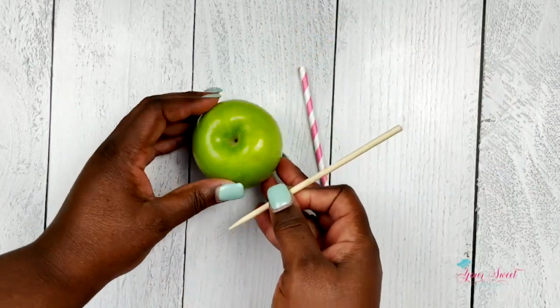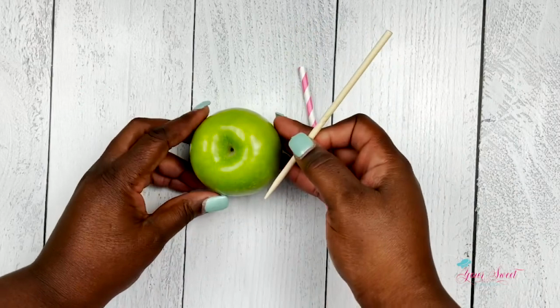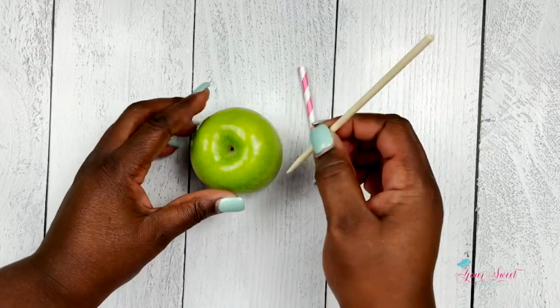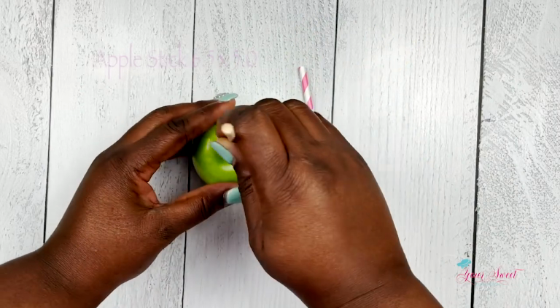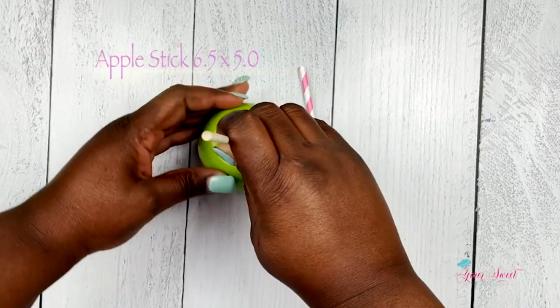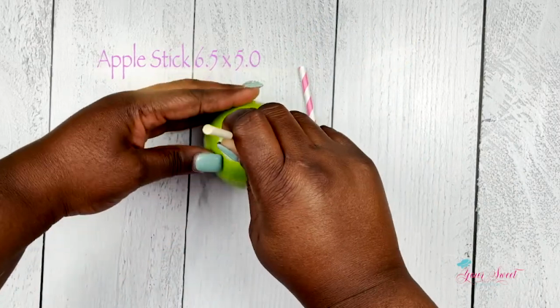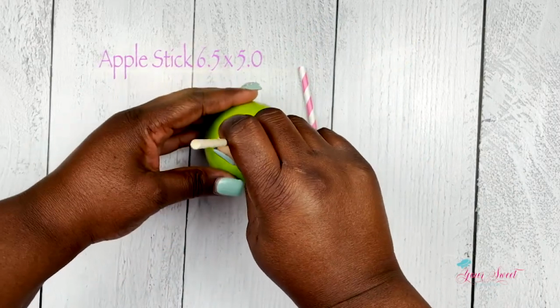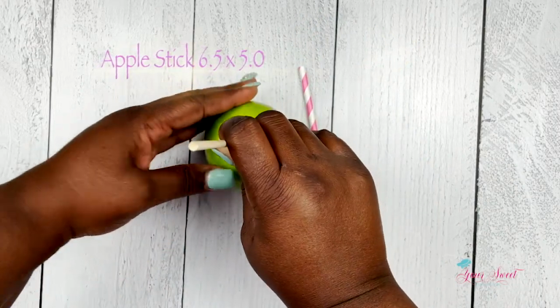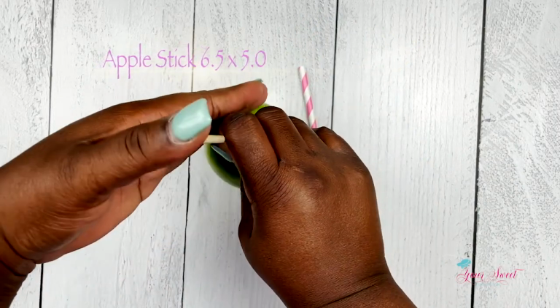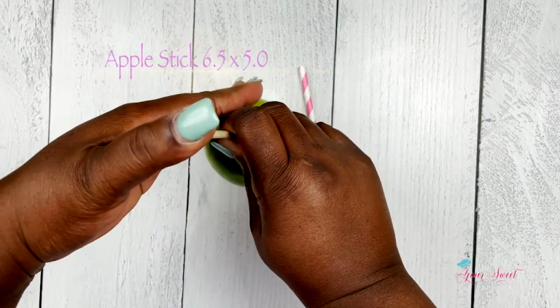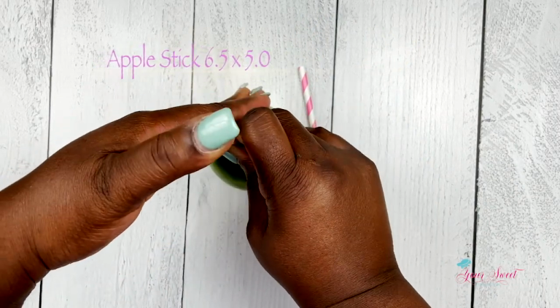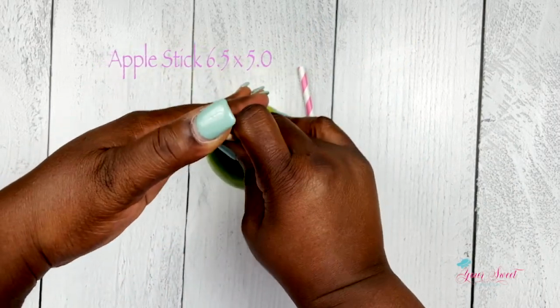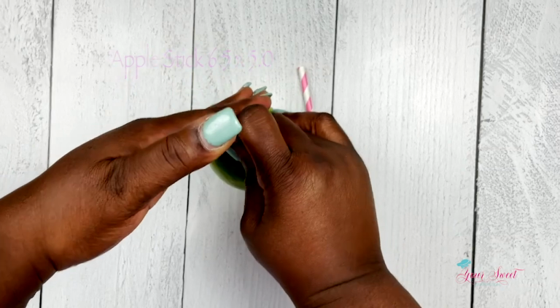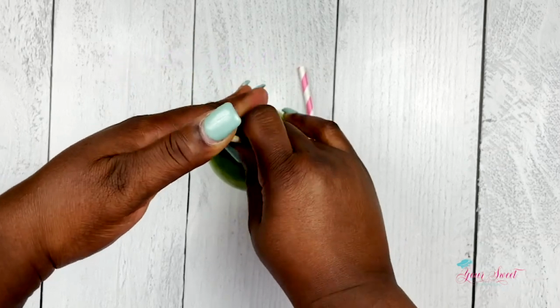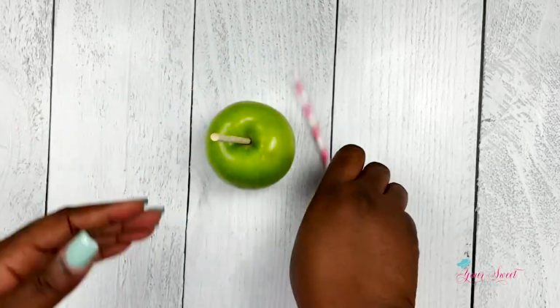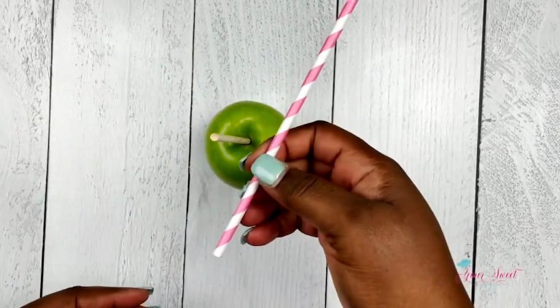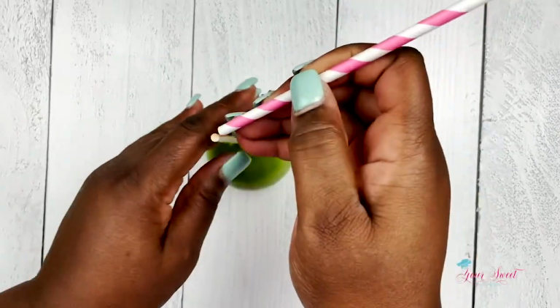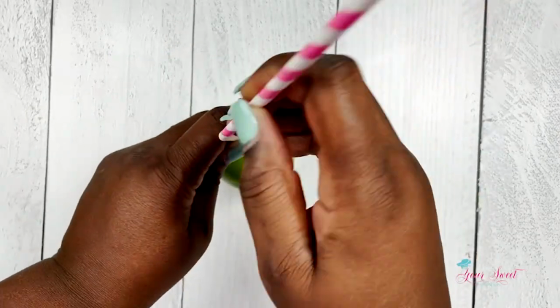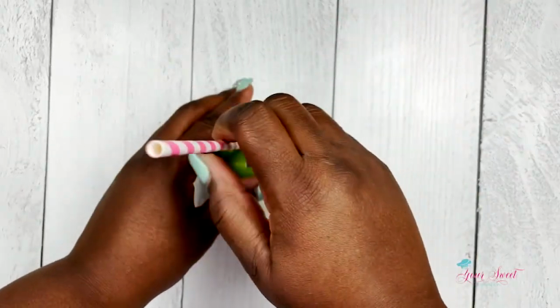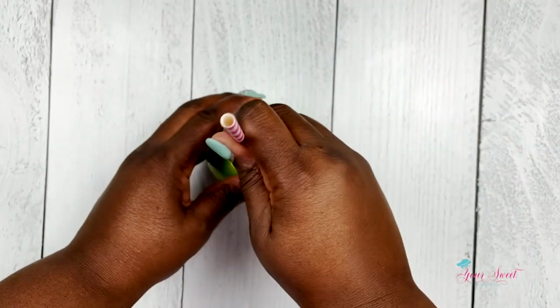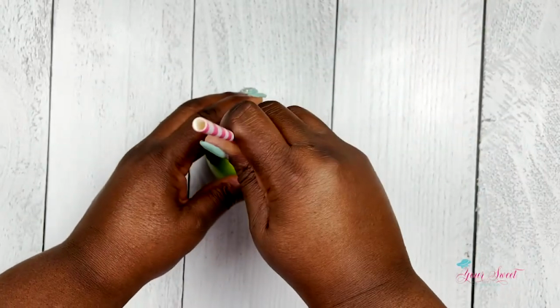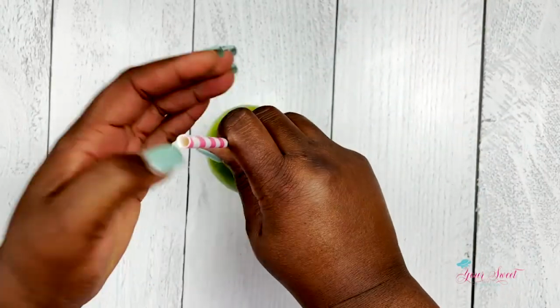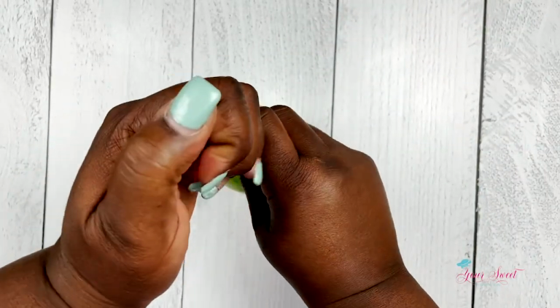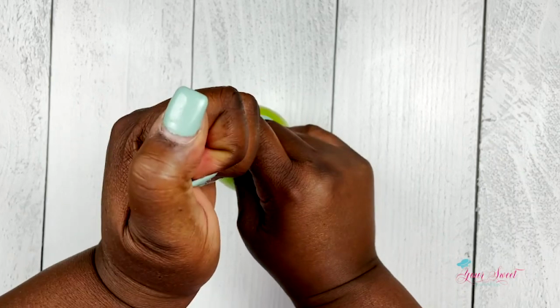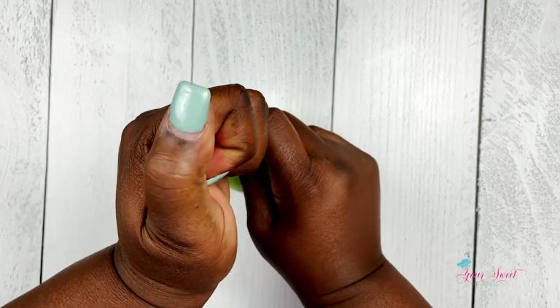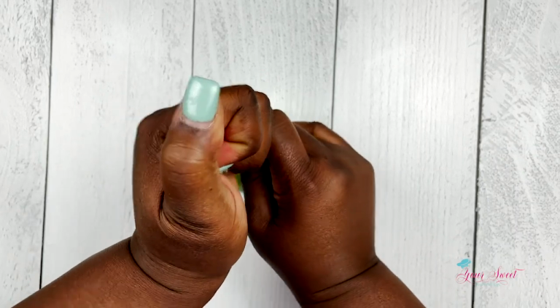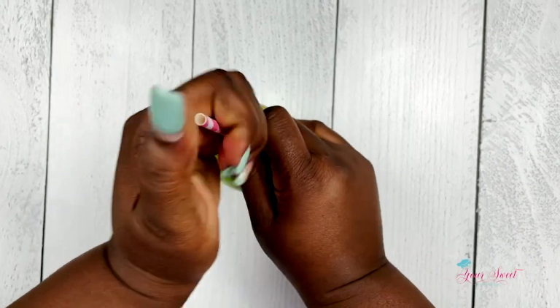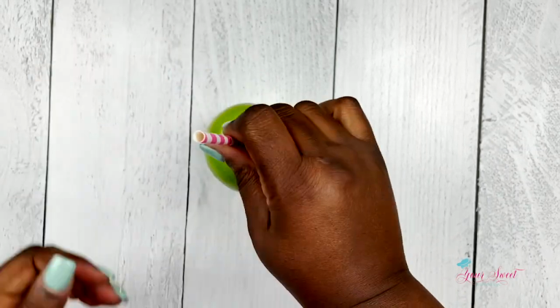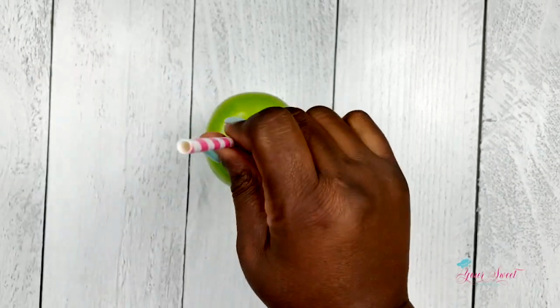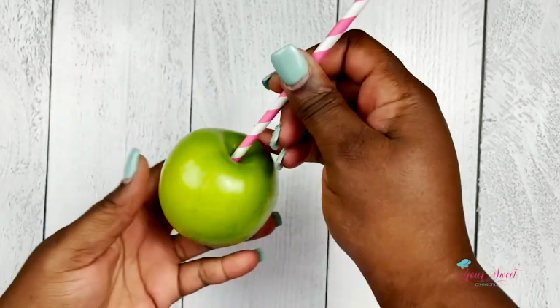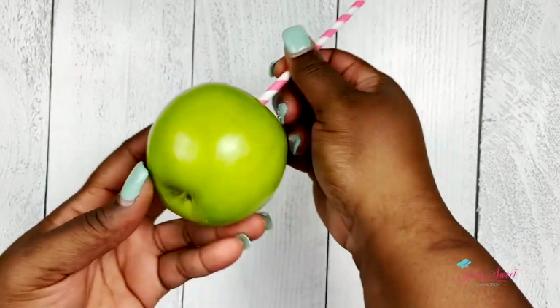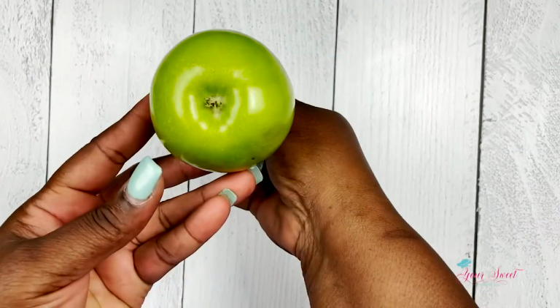Here I'm going to use my 6.5 by 5.0 apple stick. This stick will allow the colored straws or any decorated straws to be placed over your apple sticks.